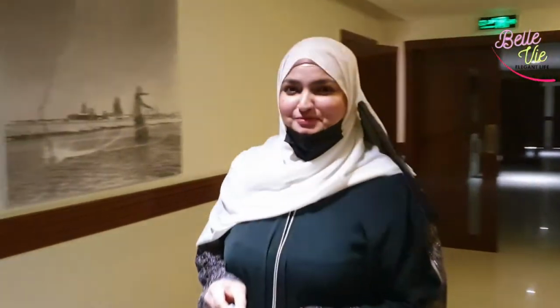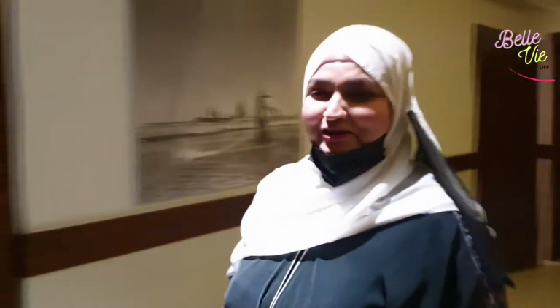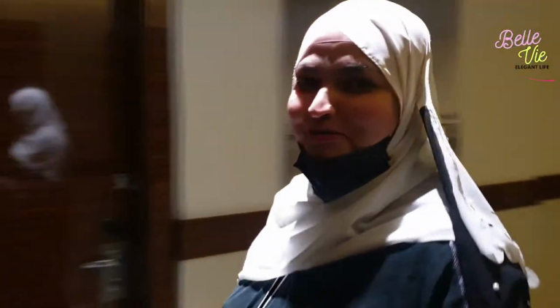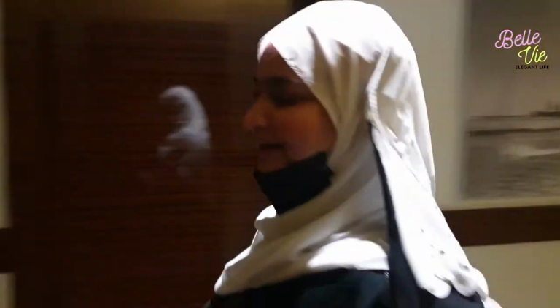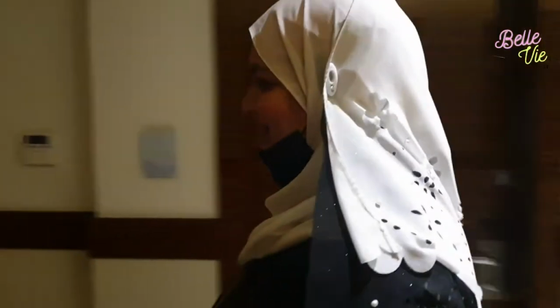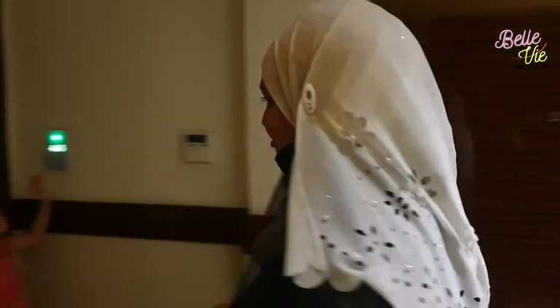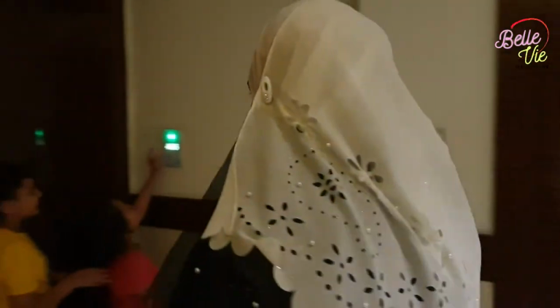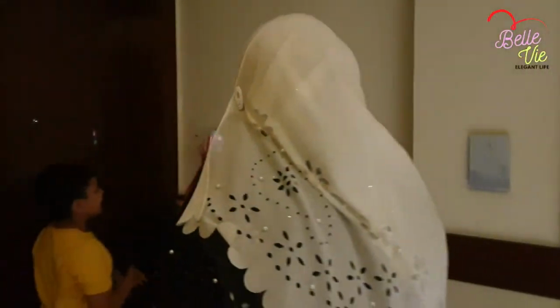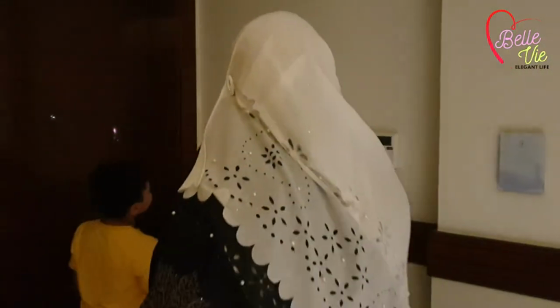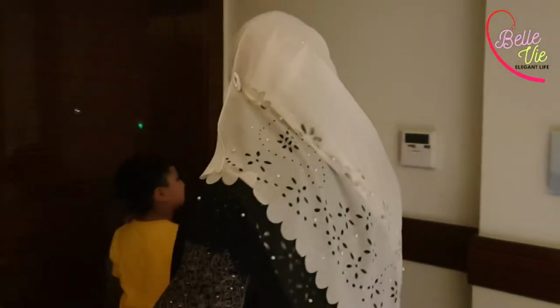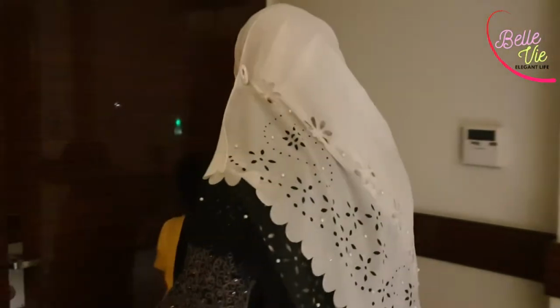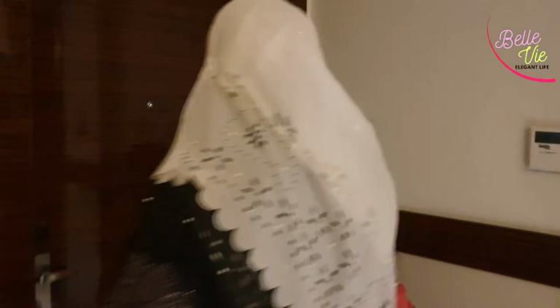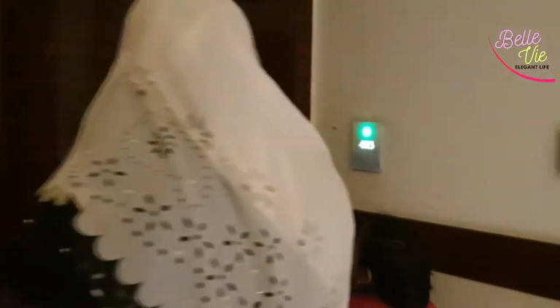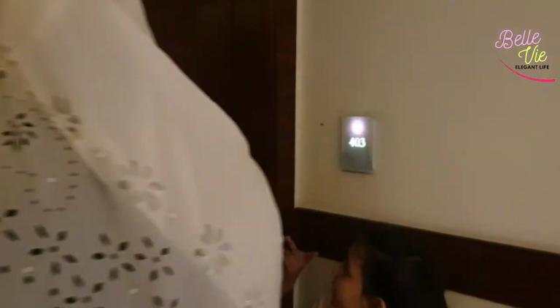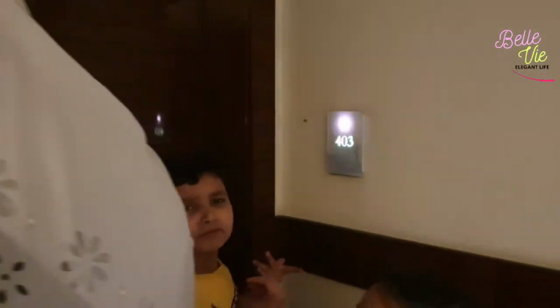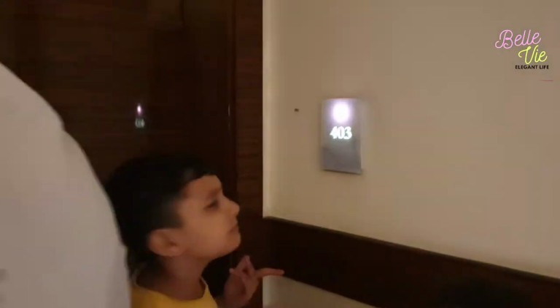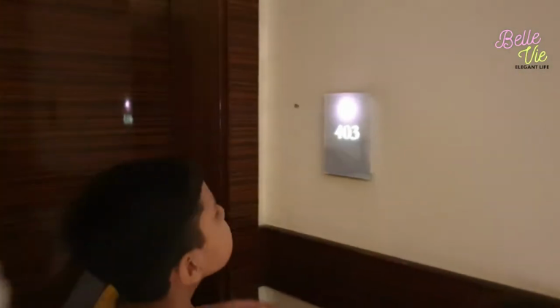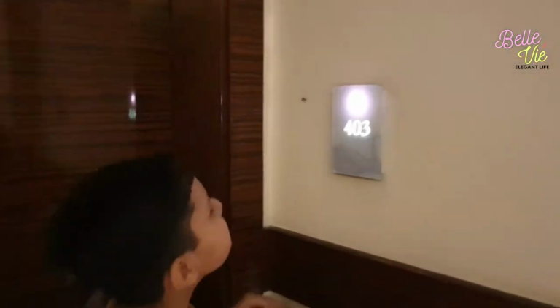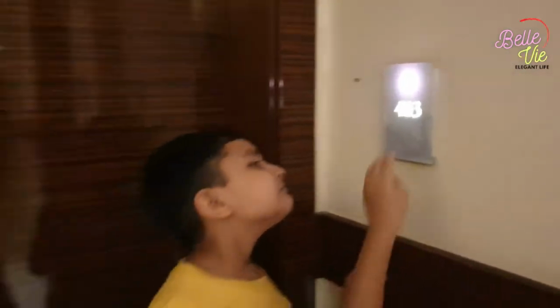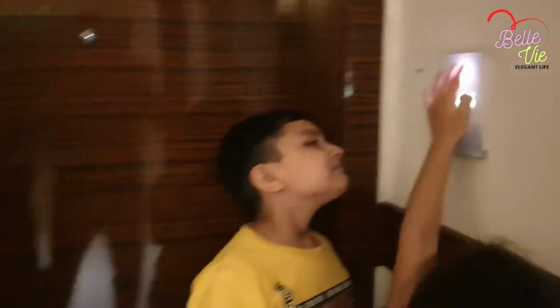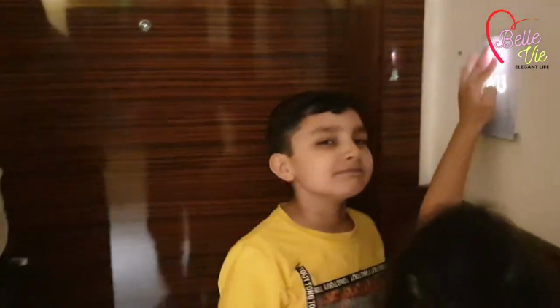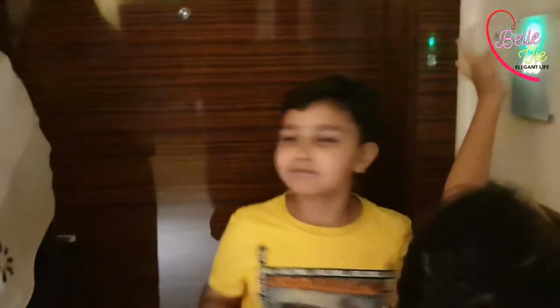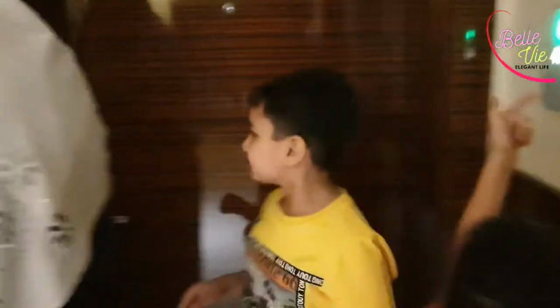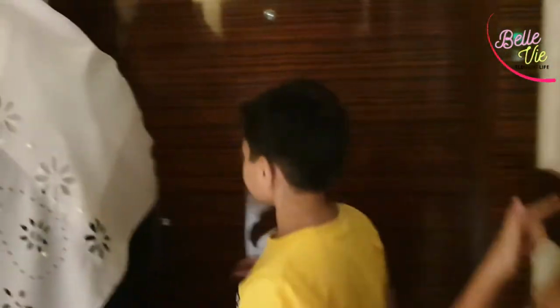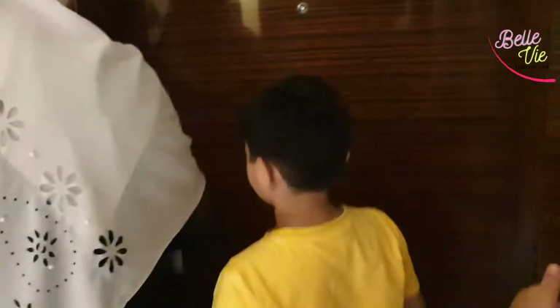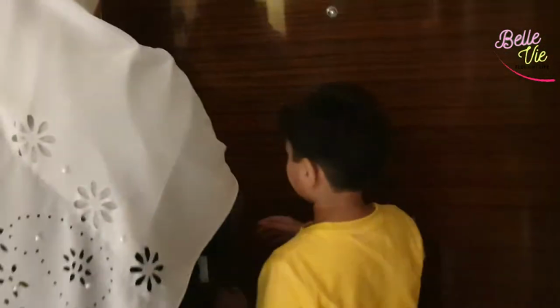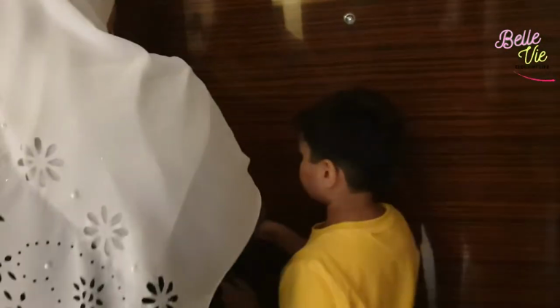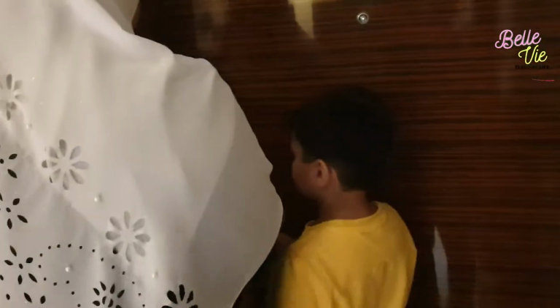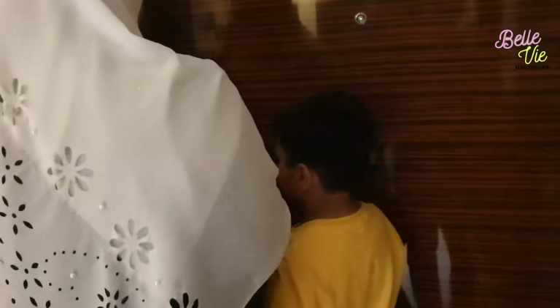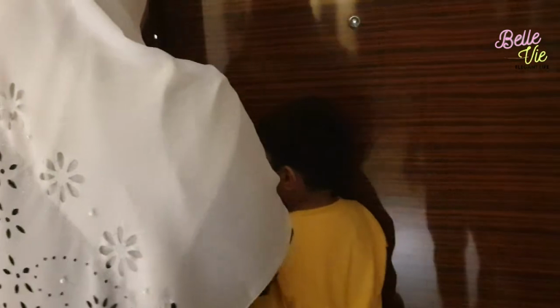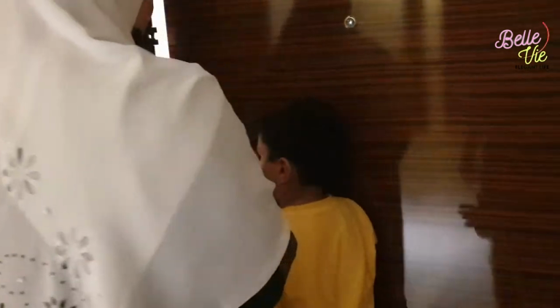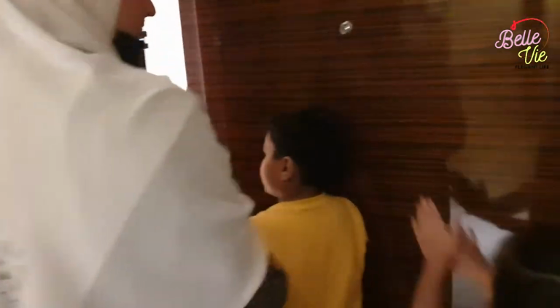Now I'm heading up to our room. The kids are very excited. Our room number is 403 — let's open the room with the electronic key.